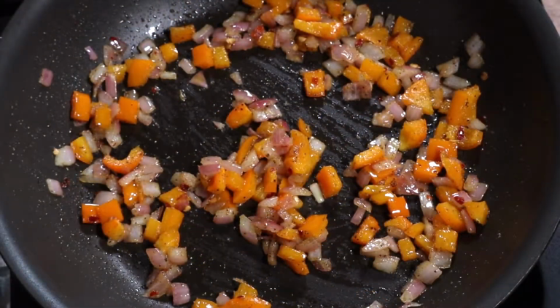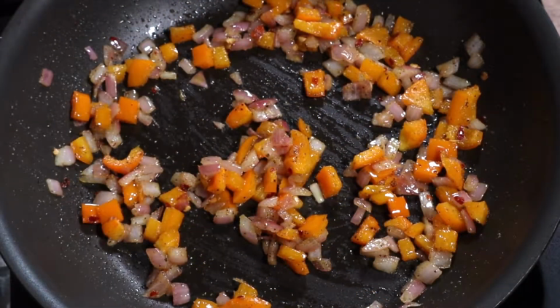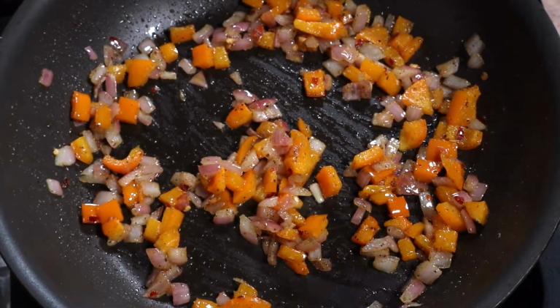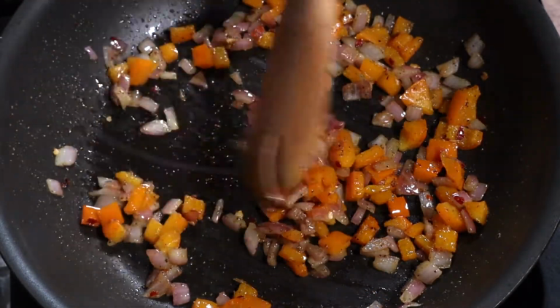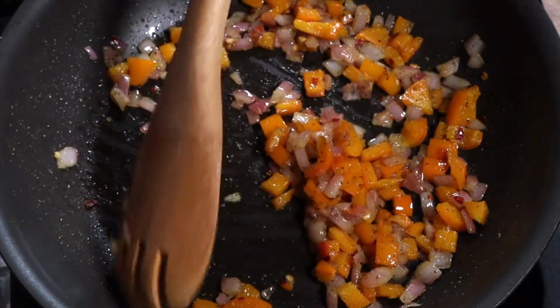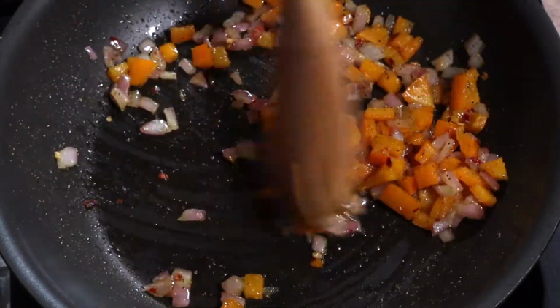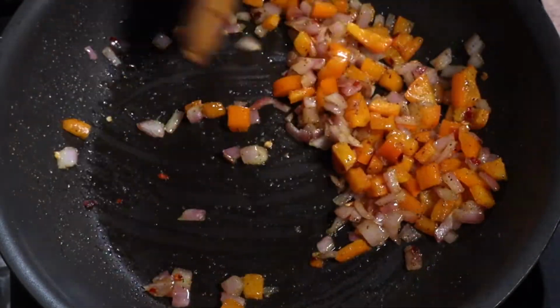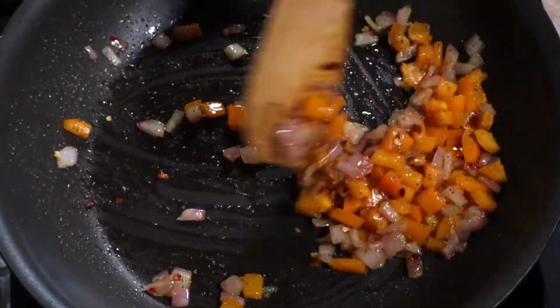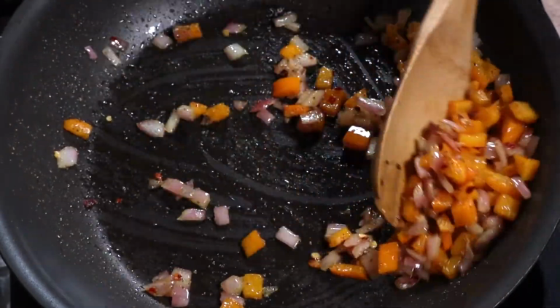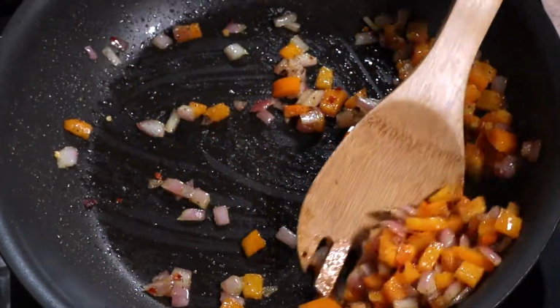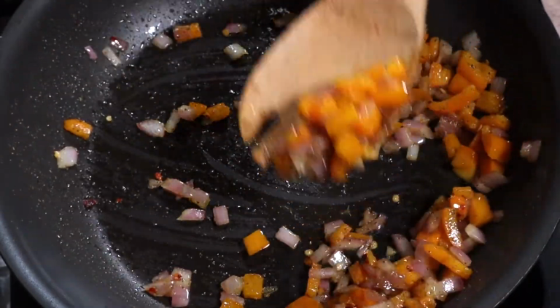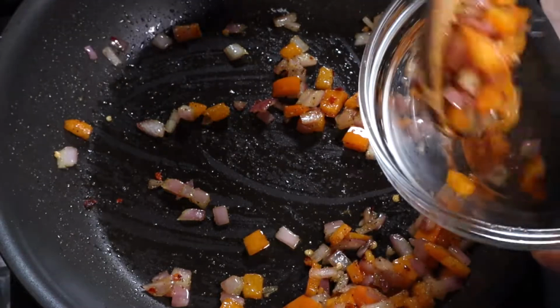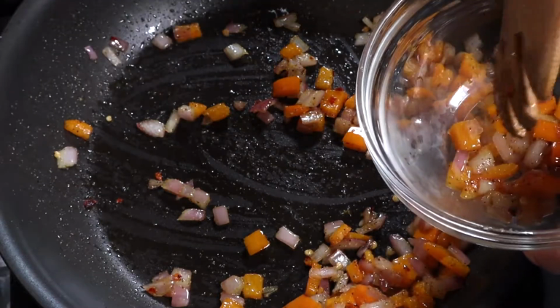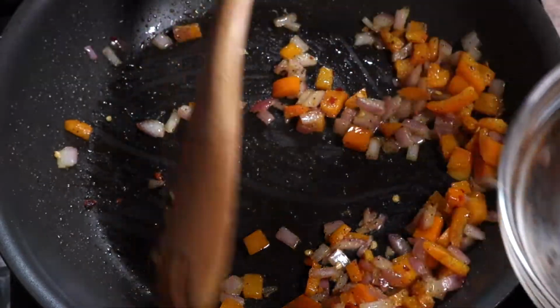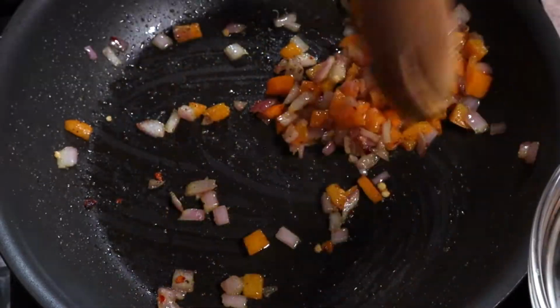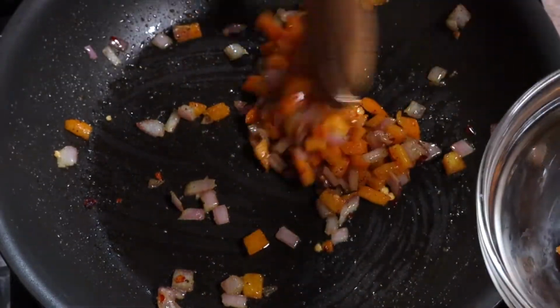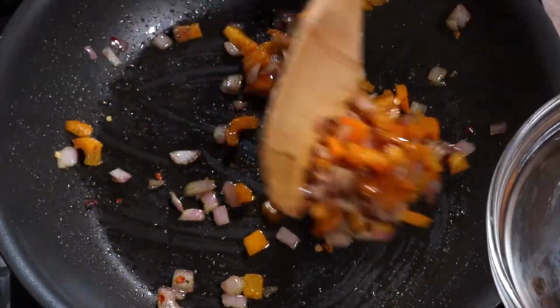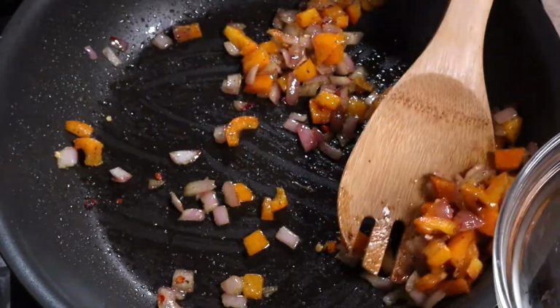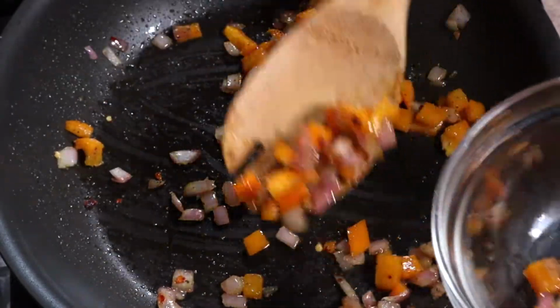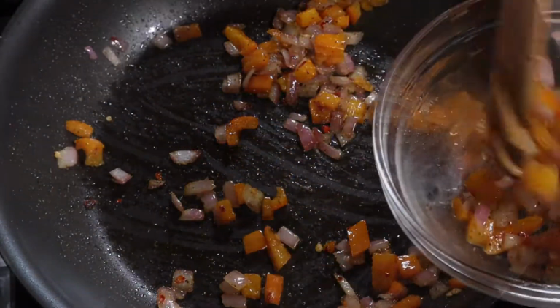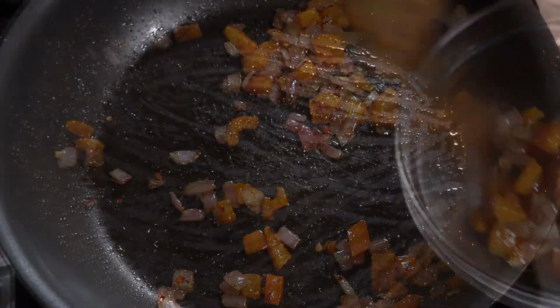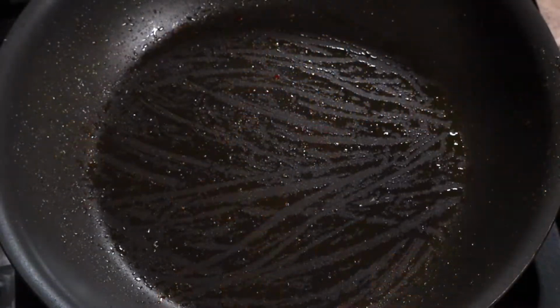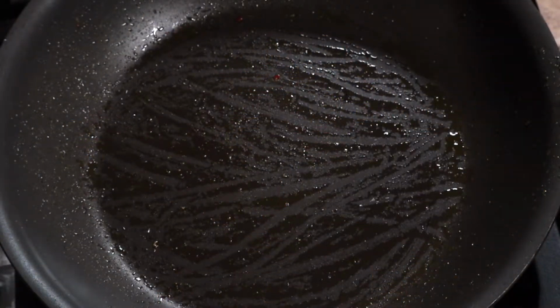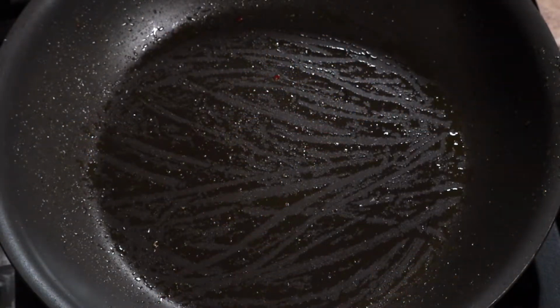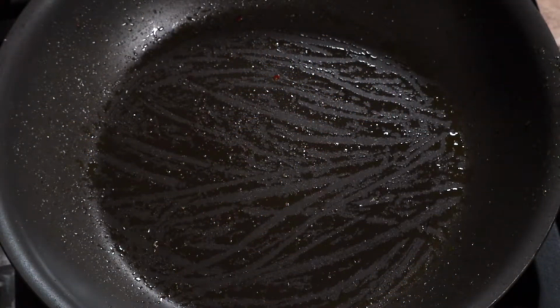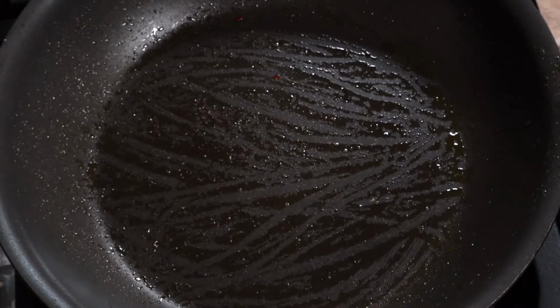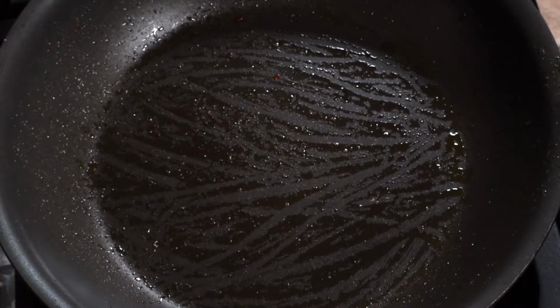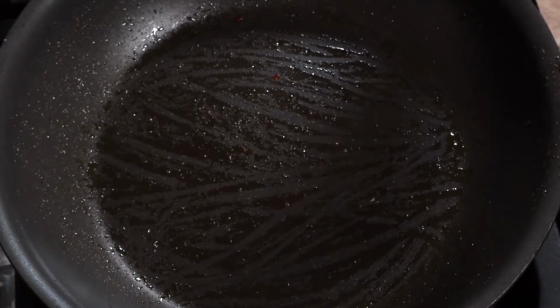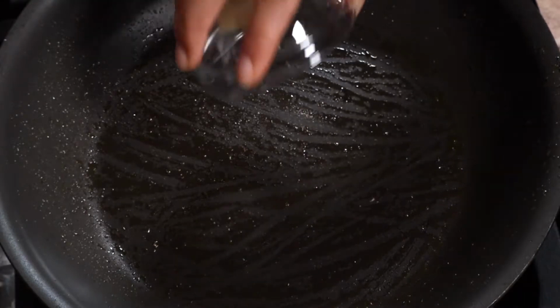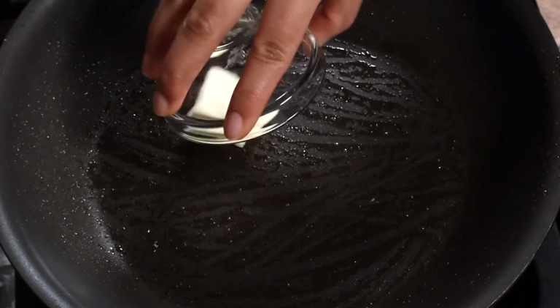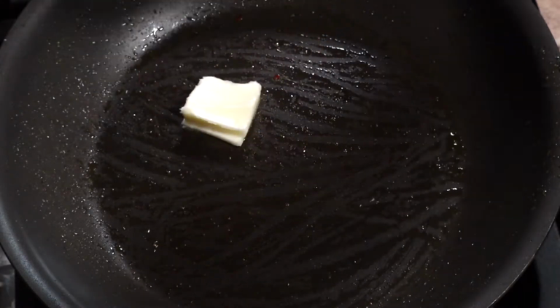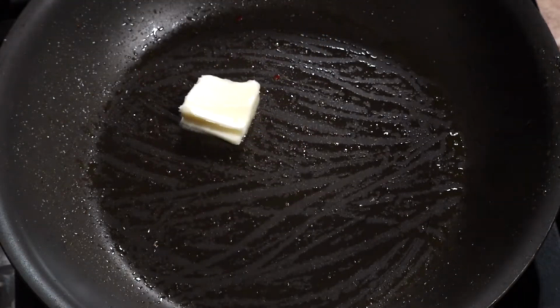Once the onions and peppers are sautéed, transfer them into a bowl and set that aside. Turn the heat to low and melt the butter in the pan.